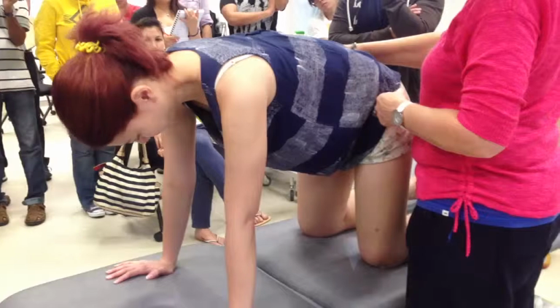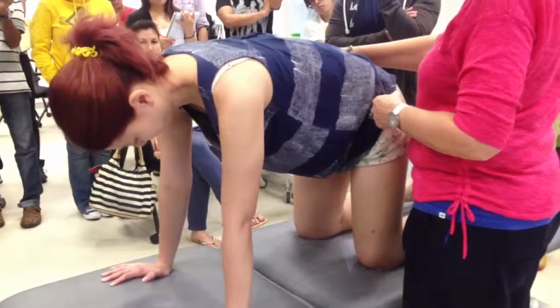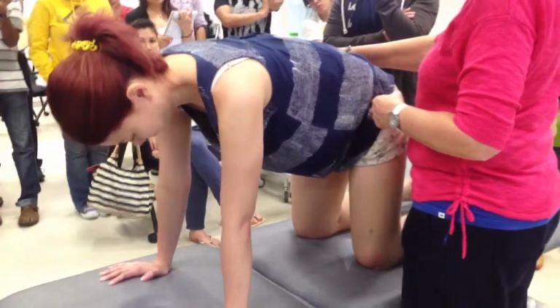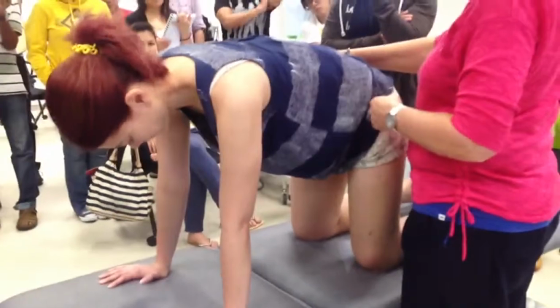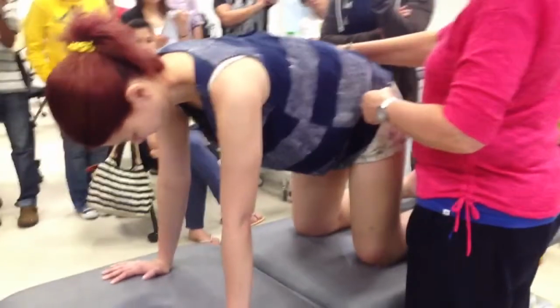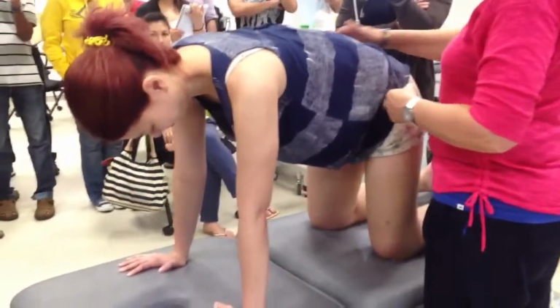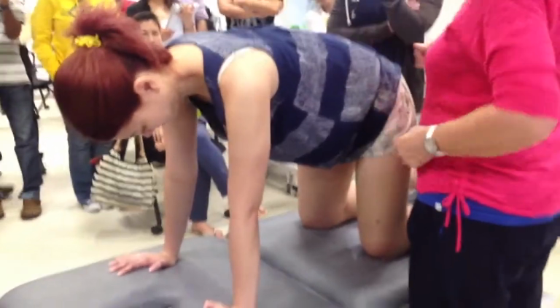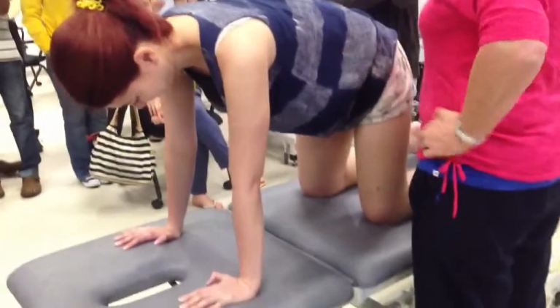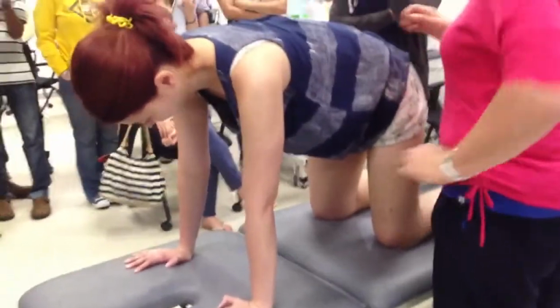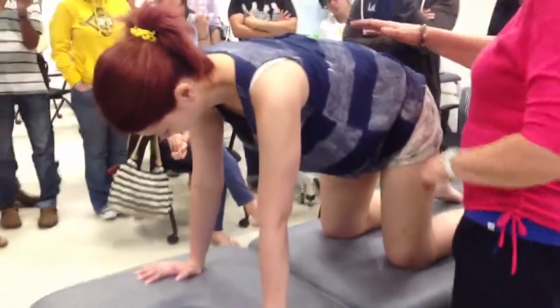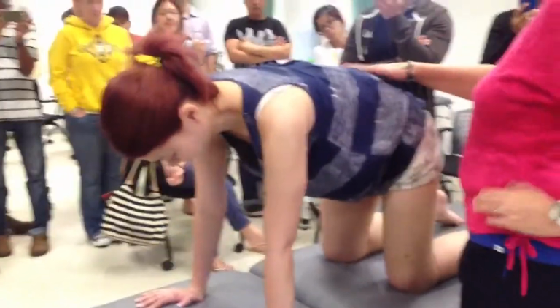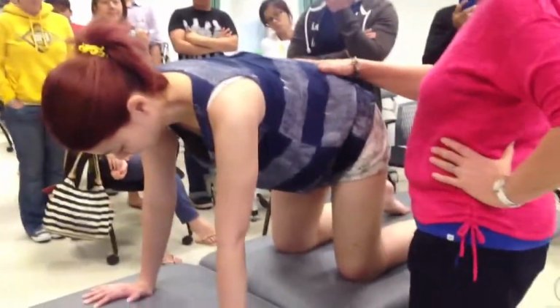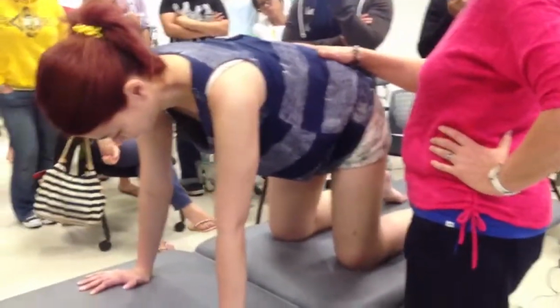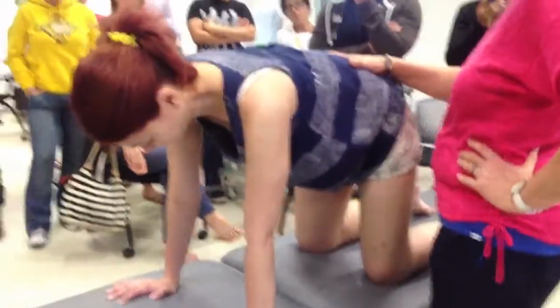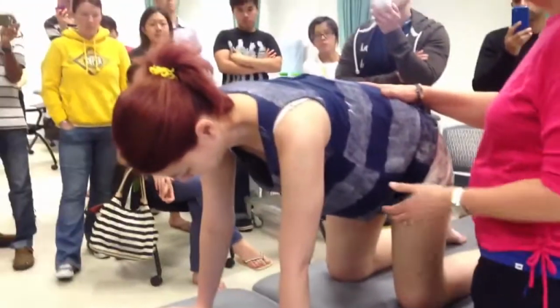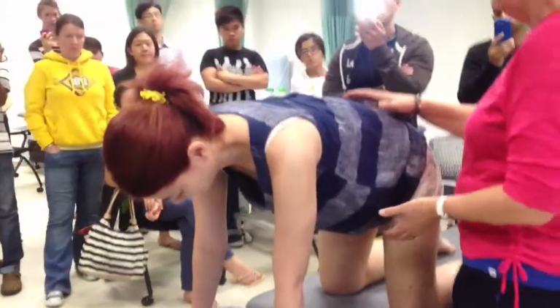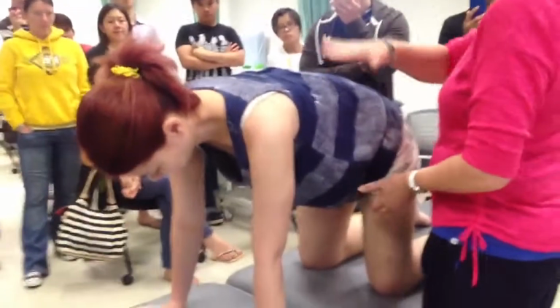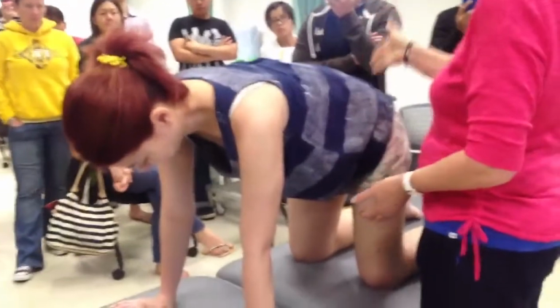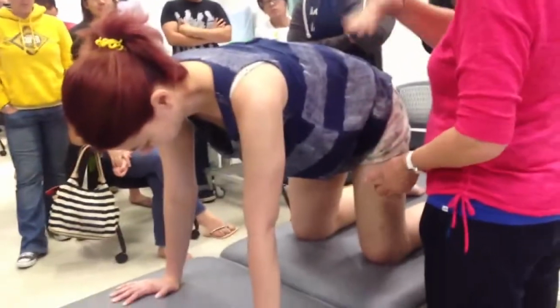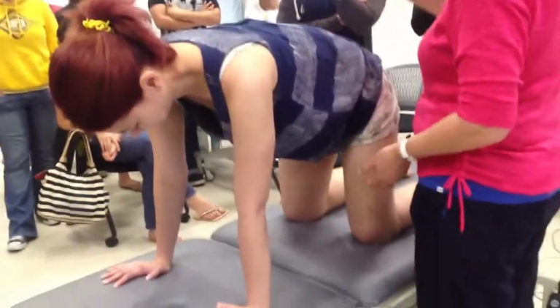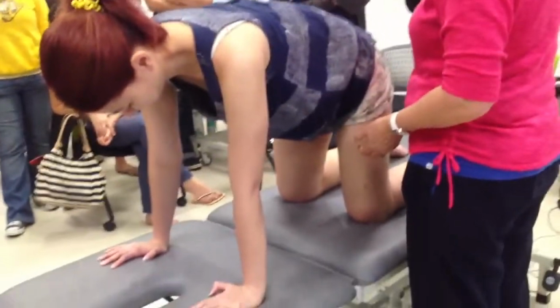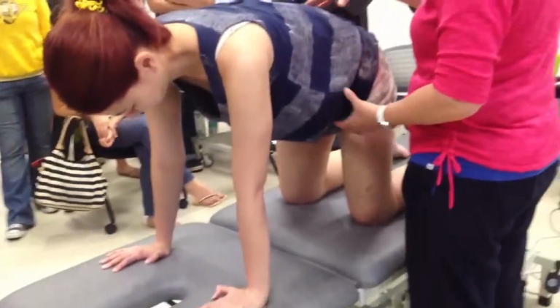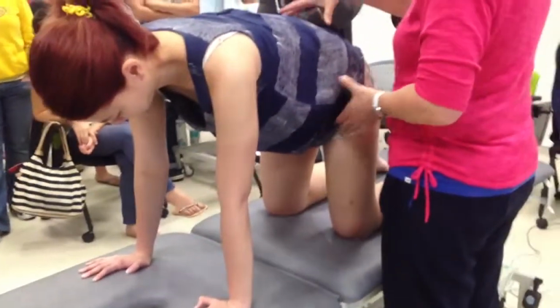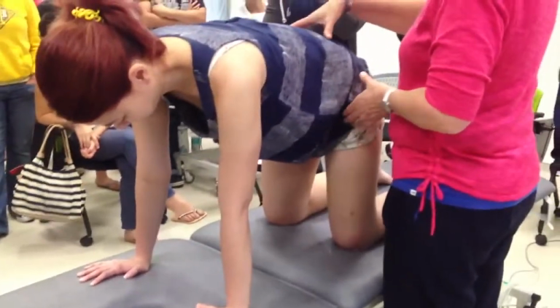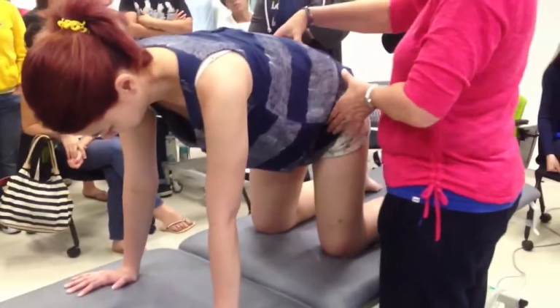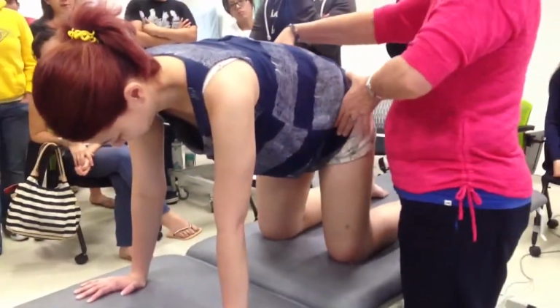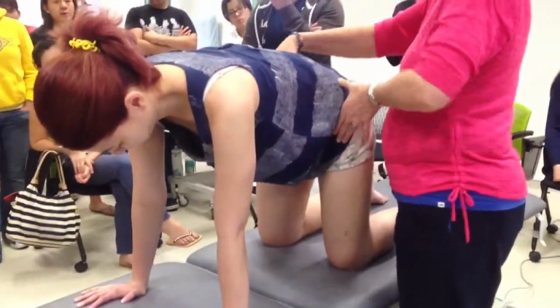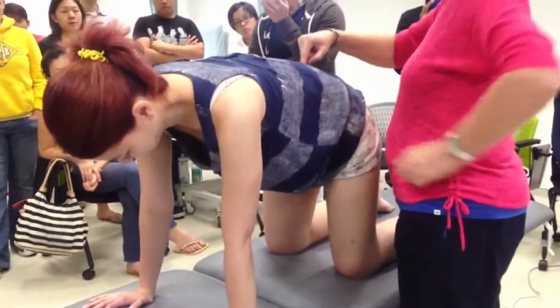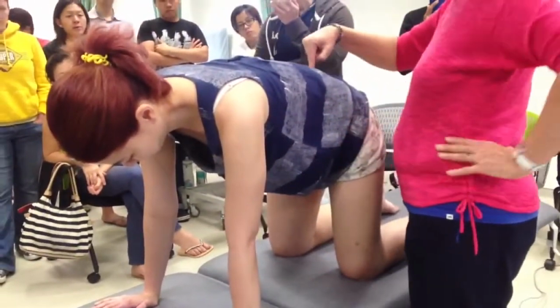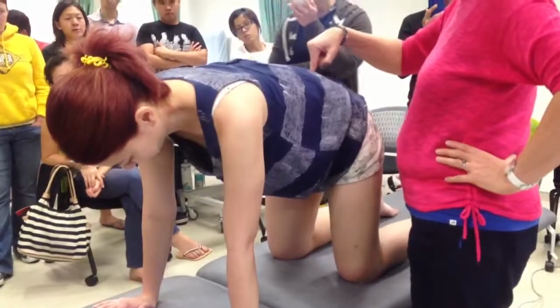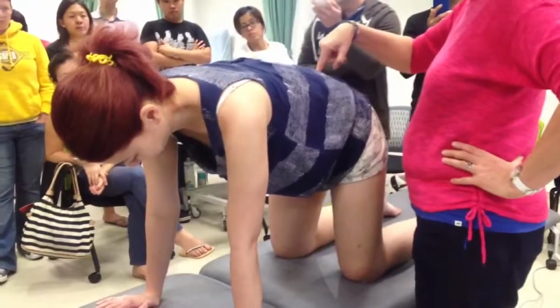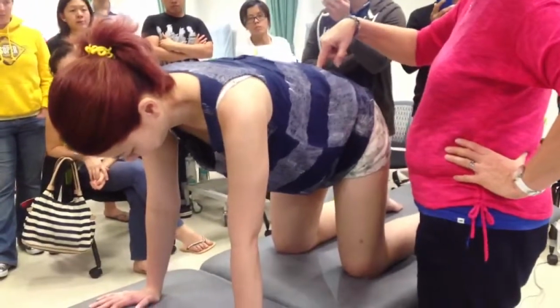Does it feel strange? So in that position, I want you to find — just because she does tend to be a bit in that way — I want you to see if you can find lumbar spine neutral.